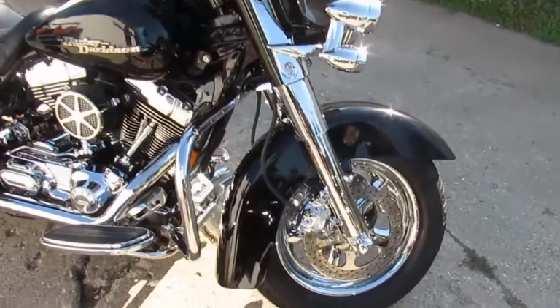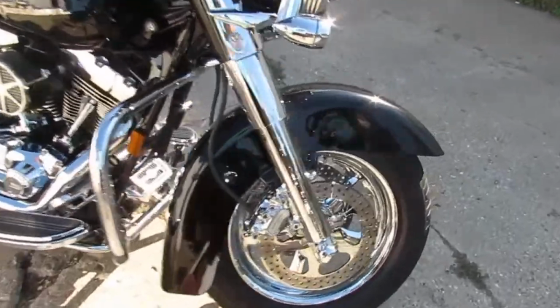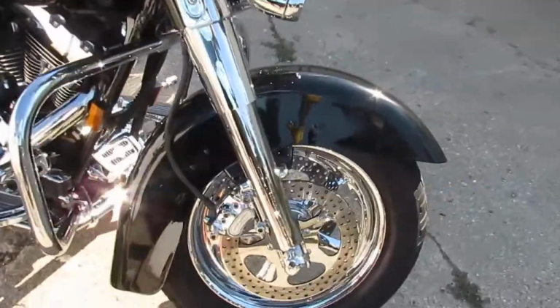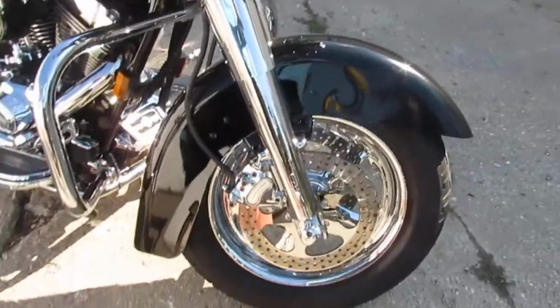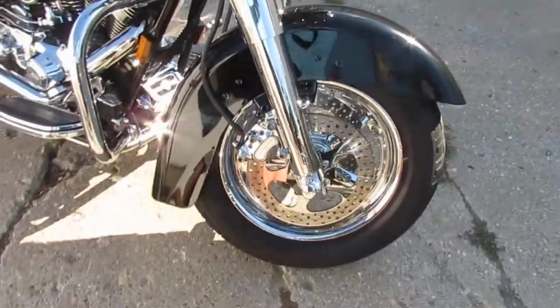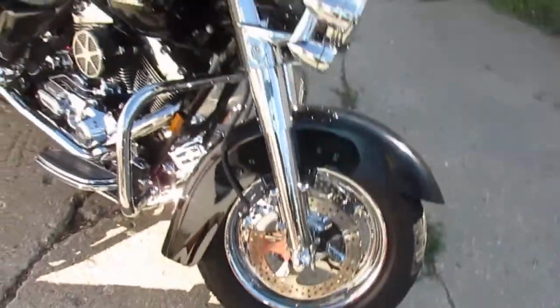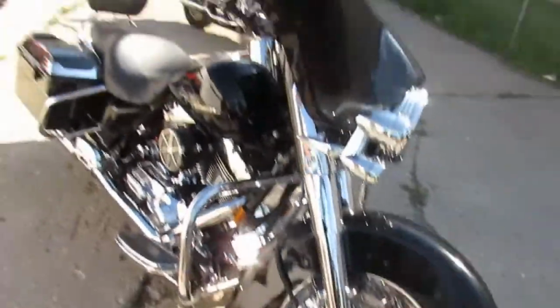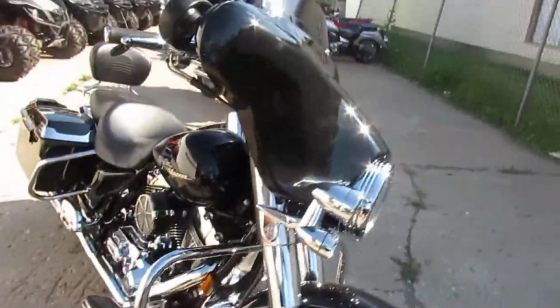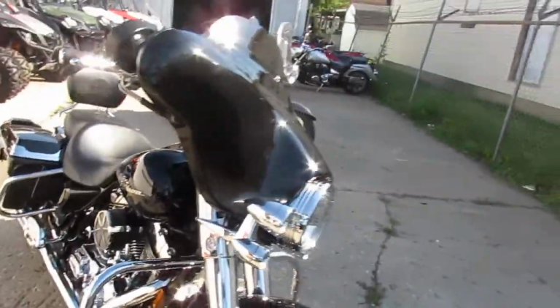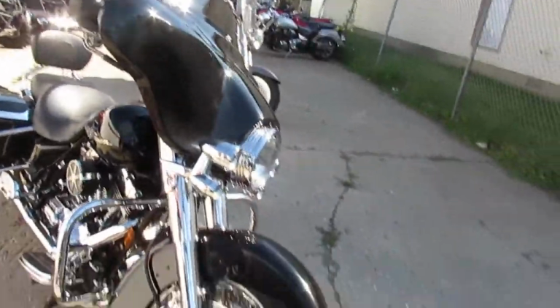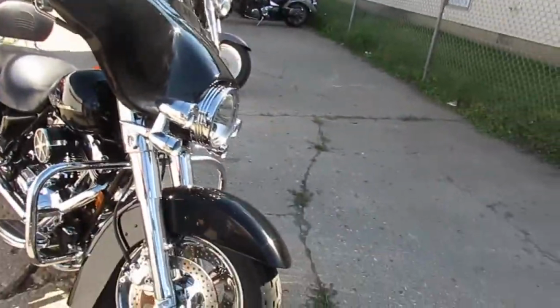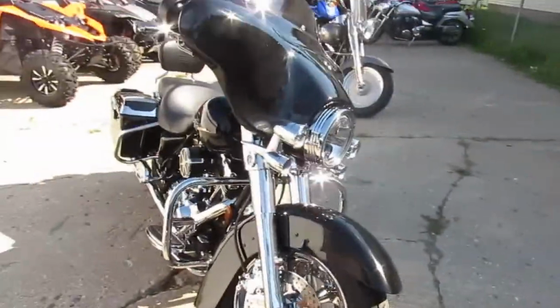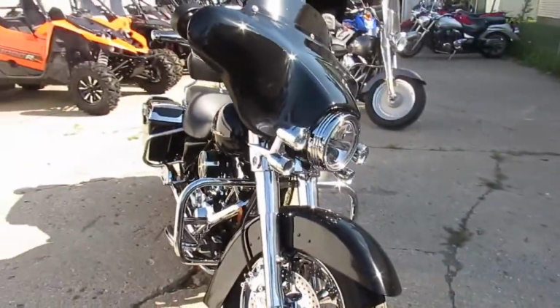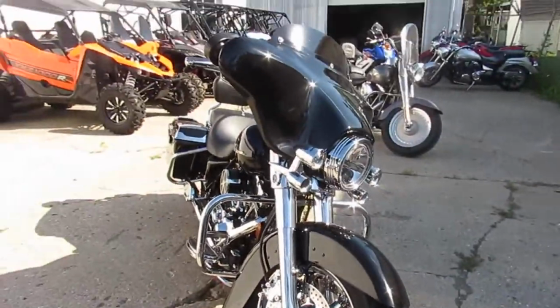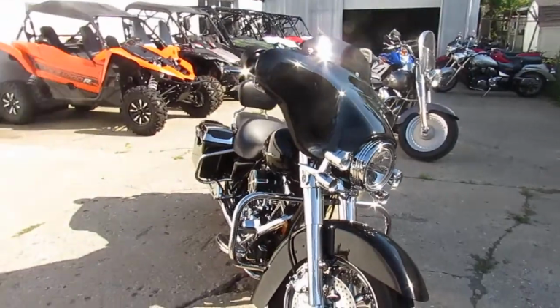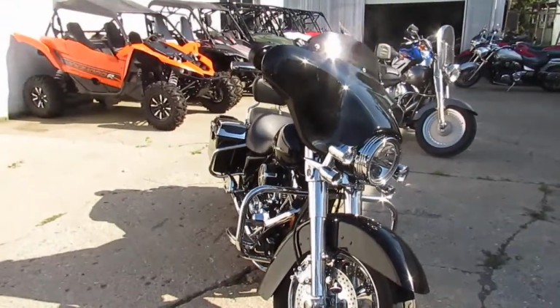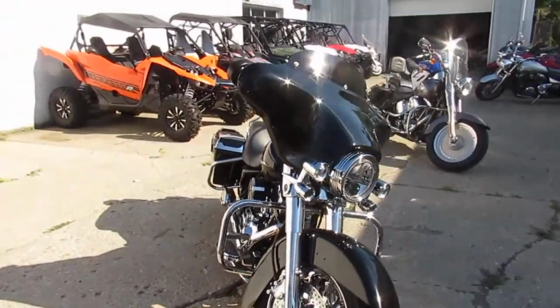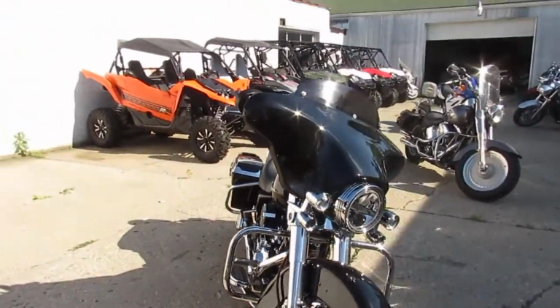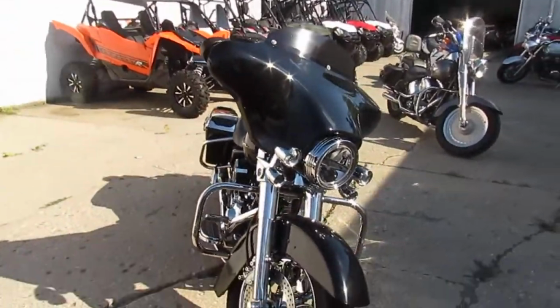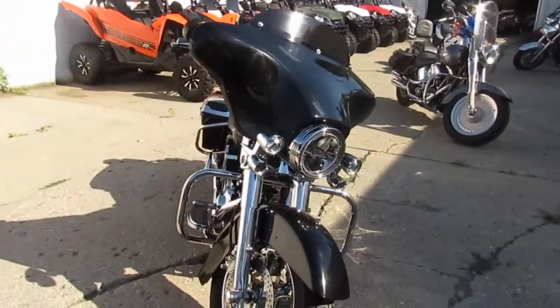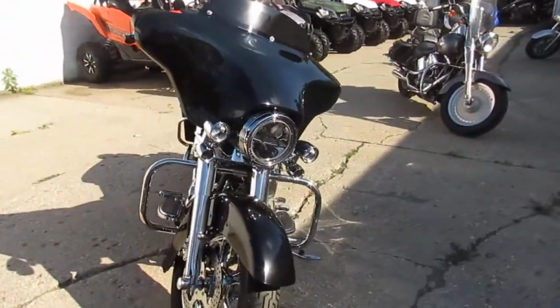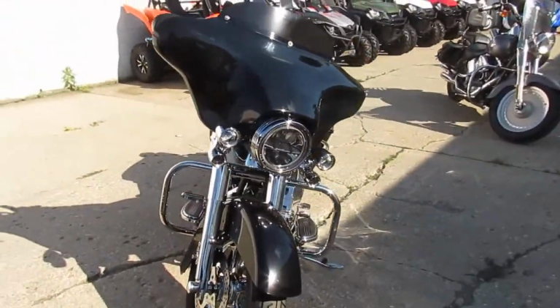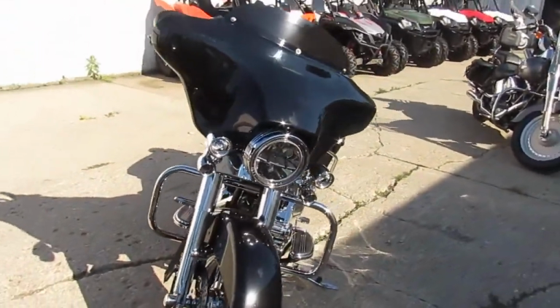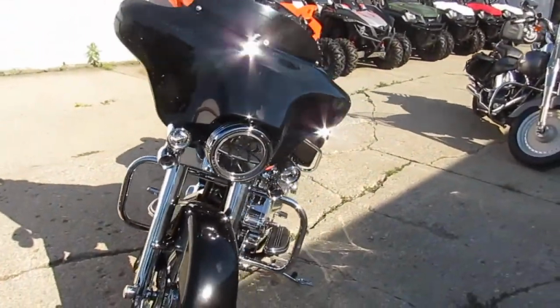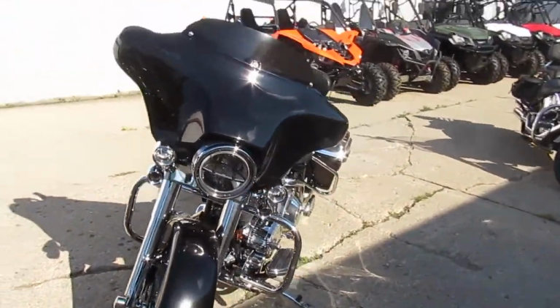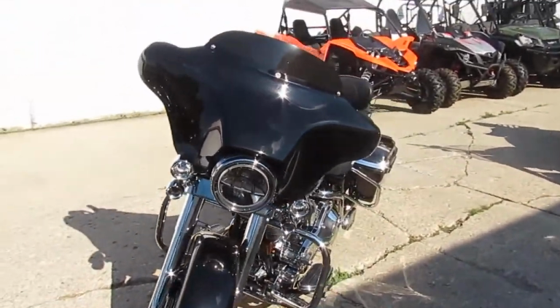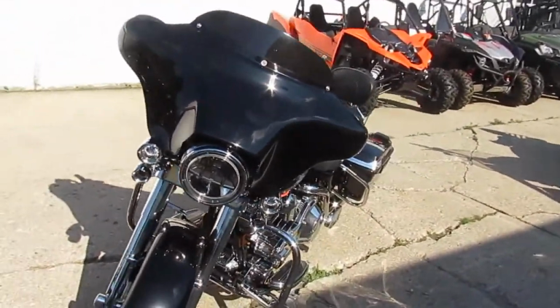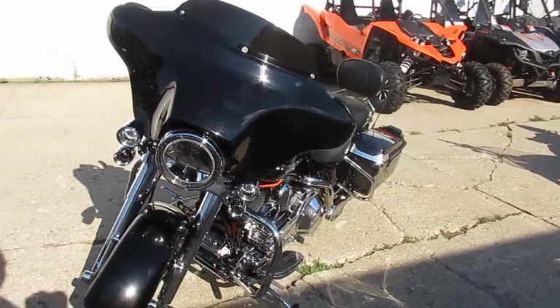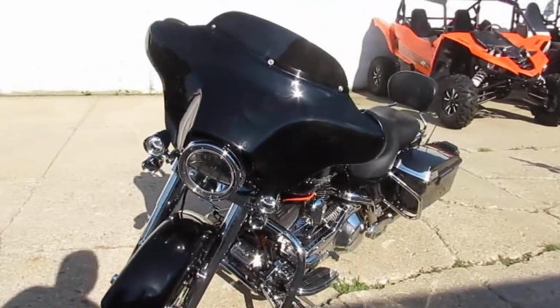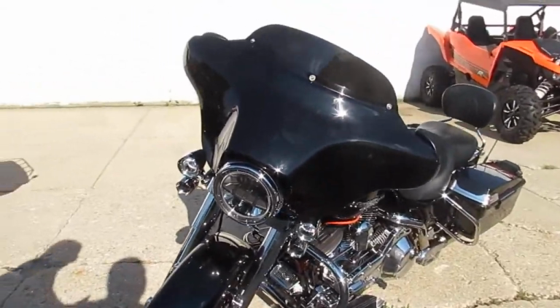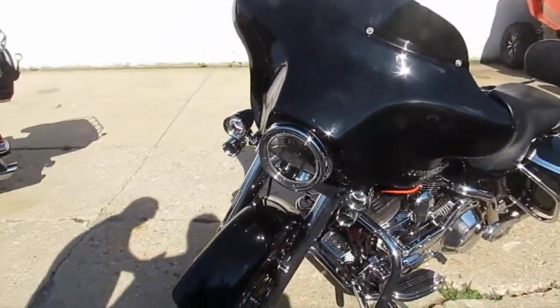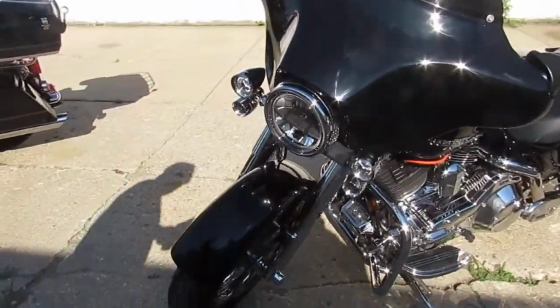It's got the Screaming Eagle exhaust — this thing's ready to rock and roll. Priced at $11,900, this 2006 Street Glide is not gonna be here long. Looks like it's got the Daymaker on it. This thing's ready to go.